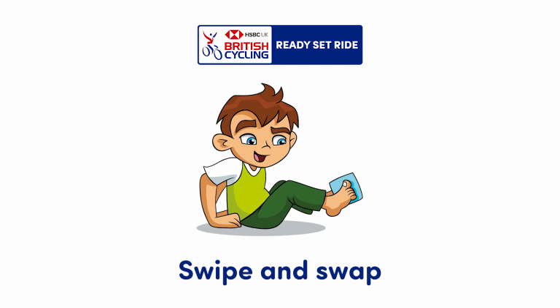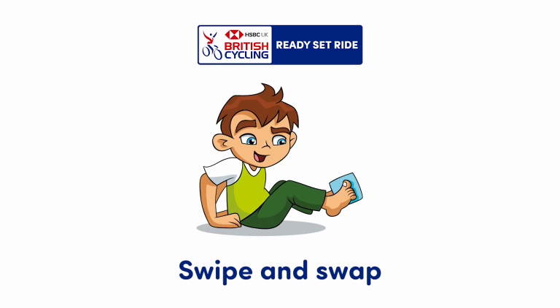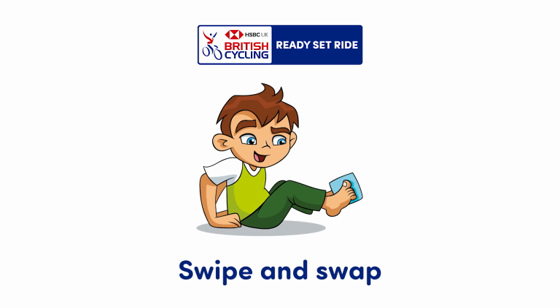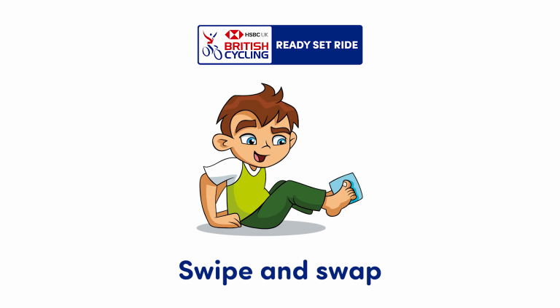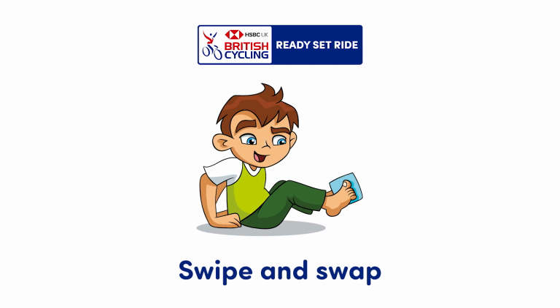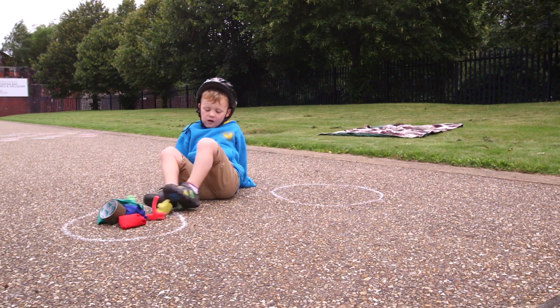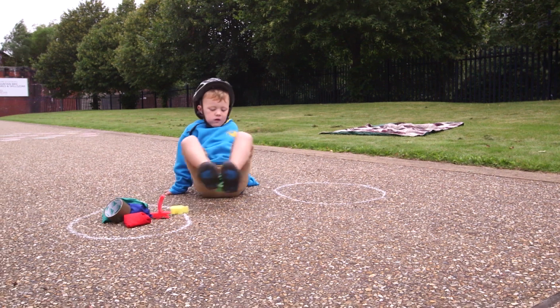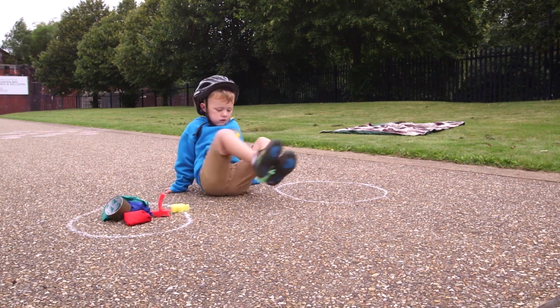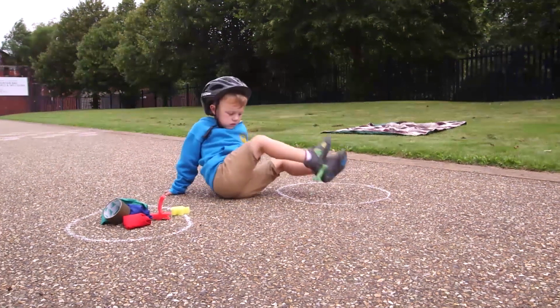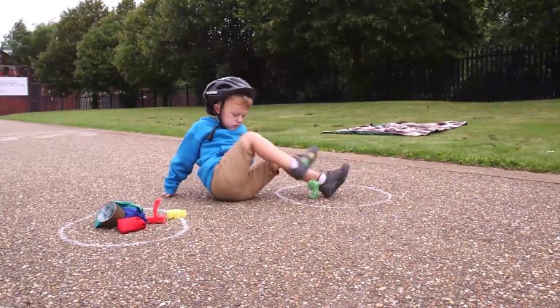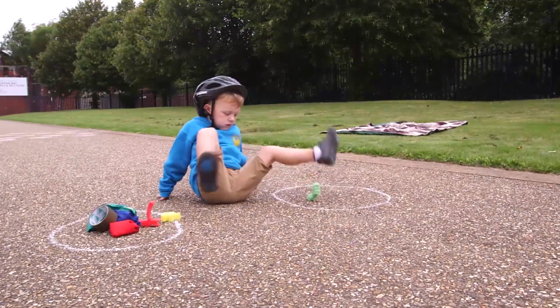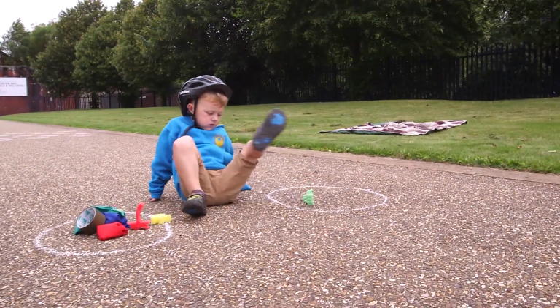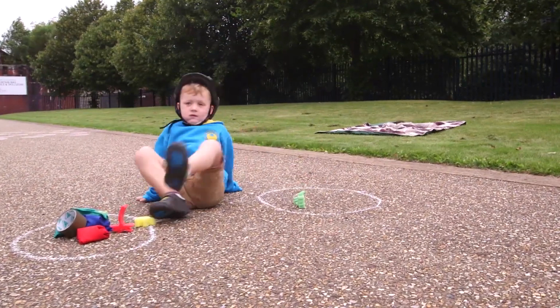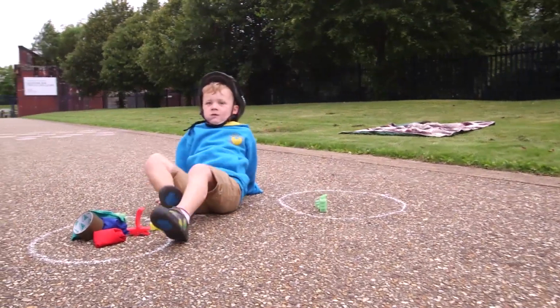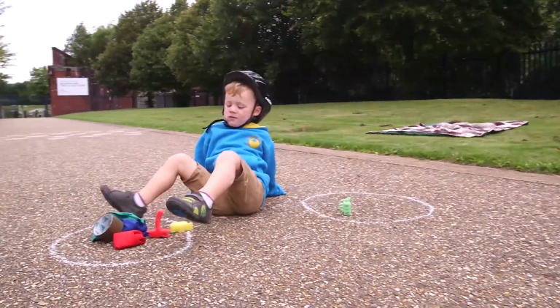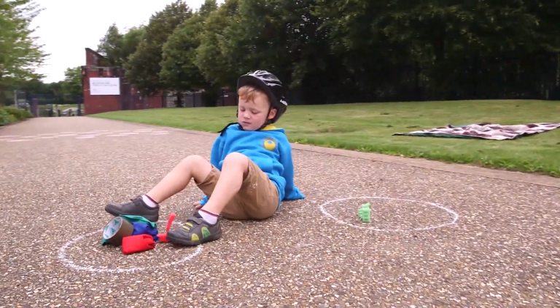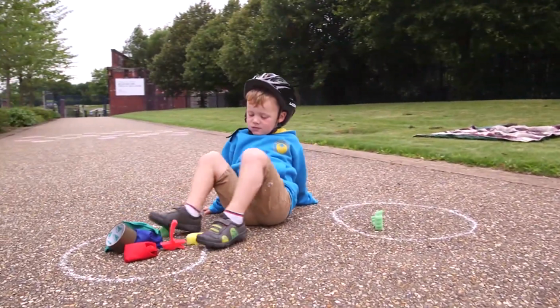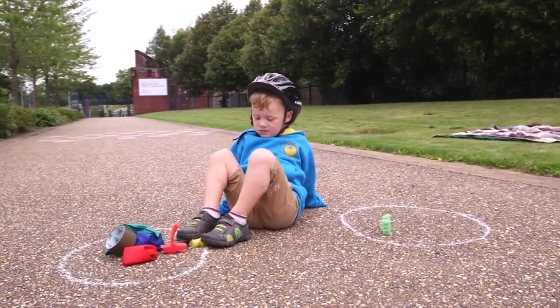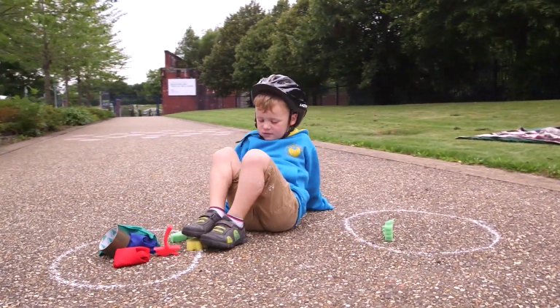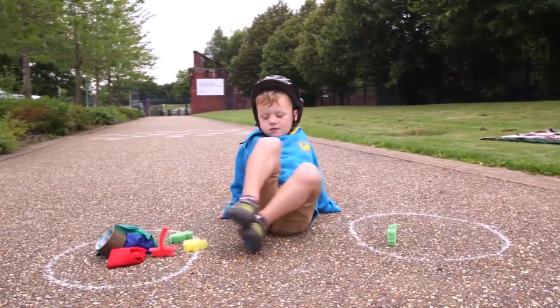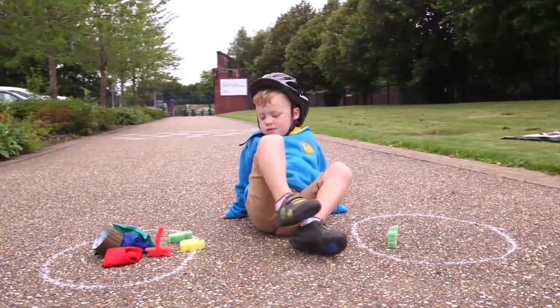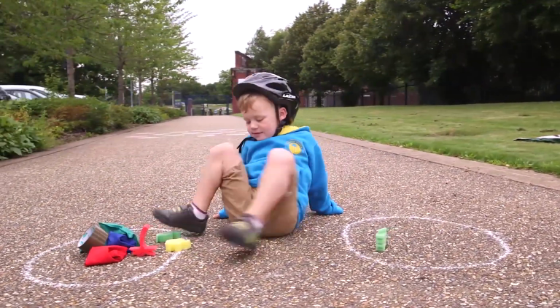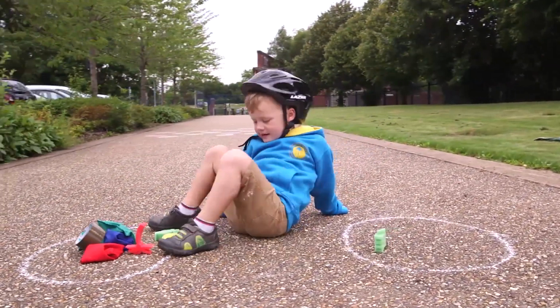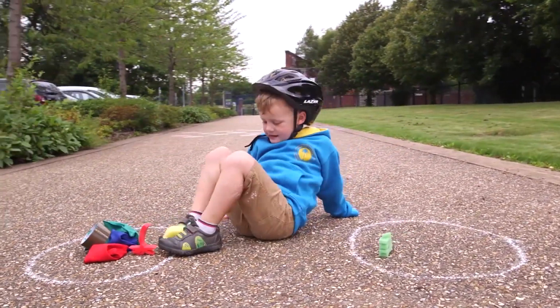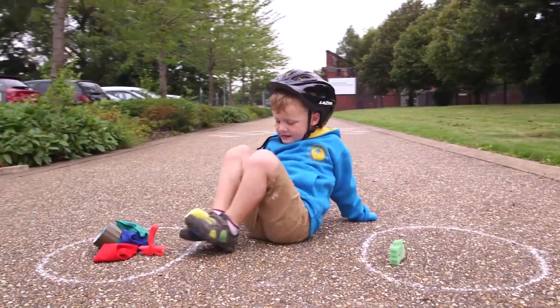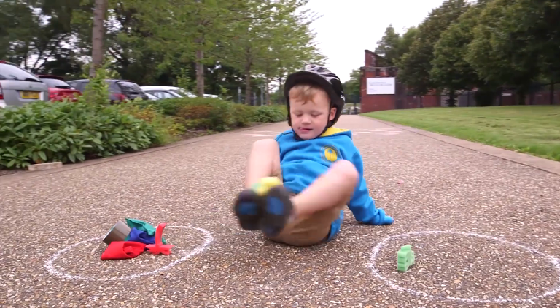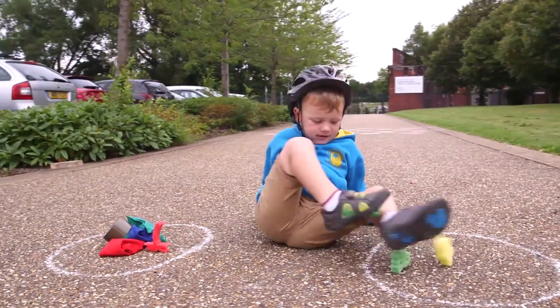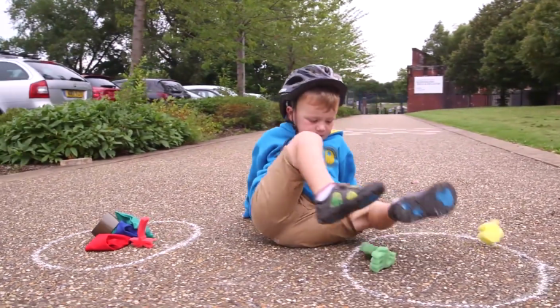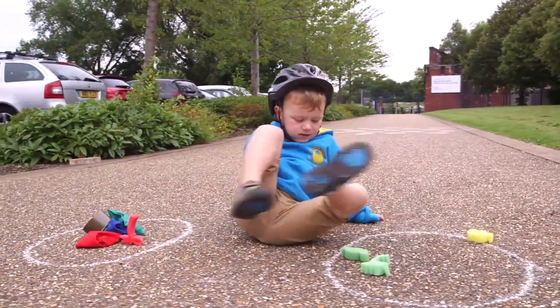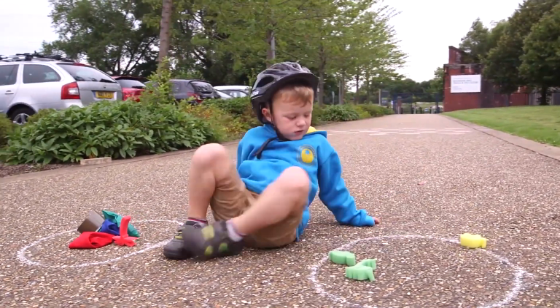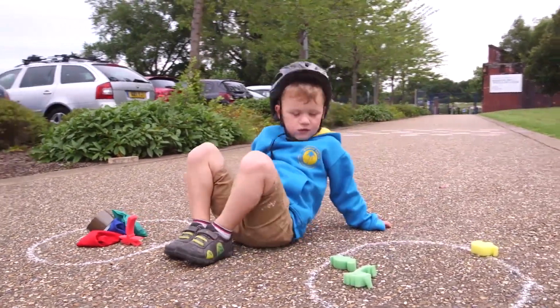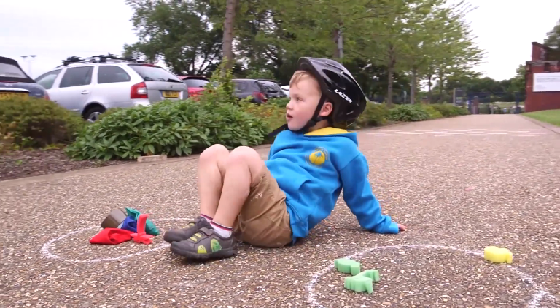Swipe and Swap. This game will help your body to be strong and stop you wobbling when you ride your bike. The aim of the game is to move objects using only your feet.